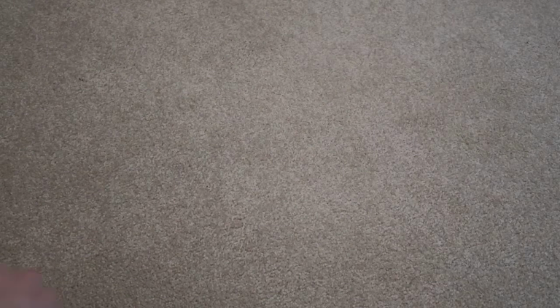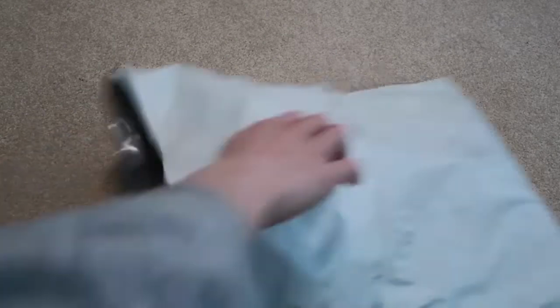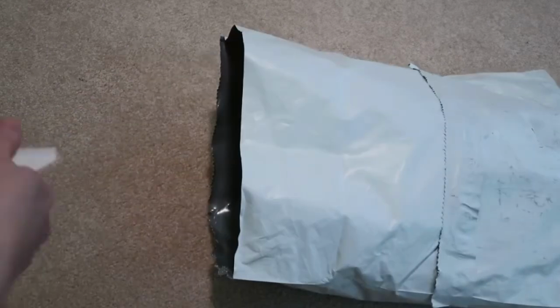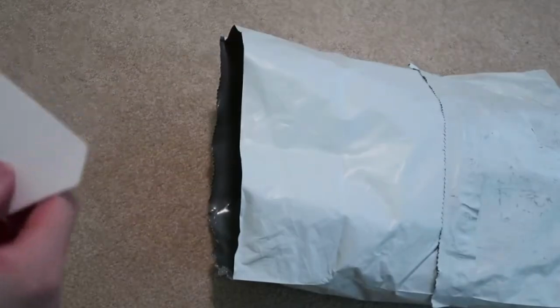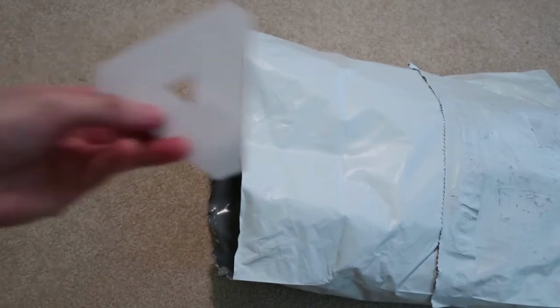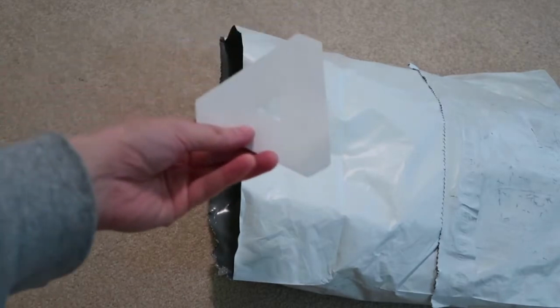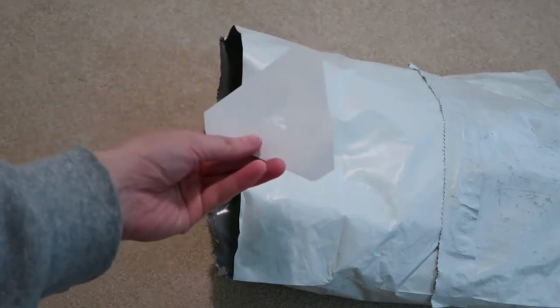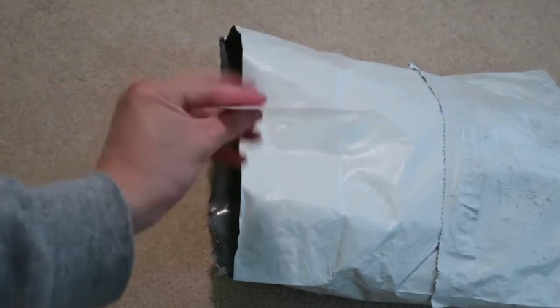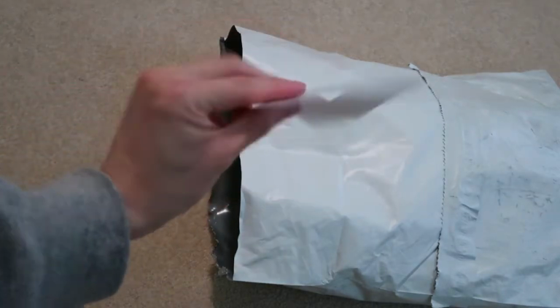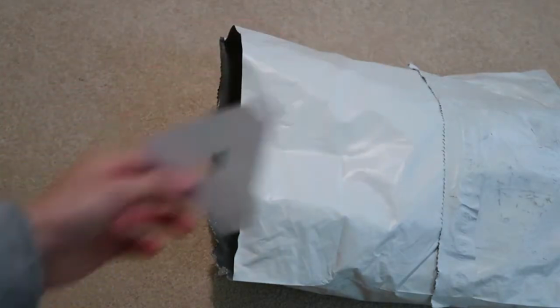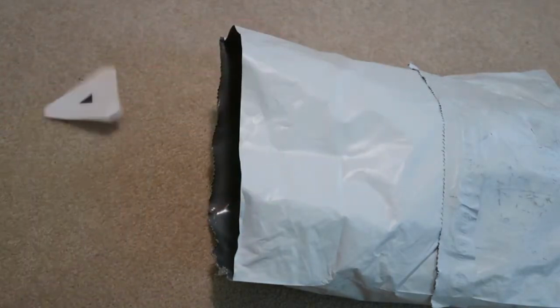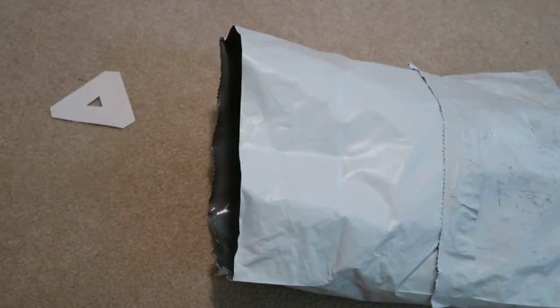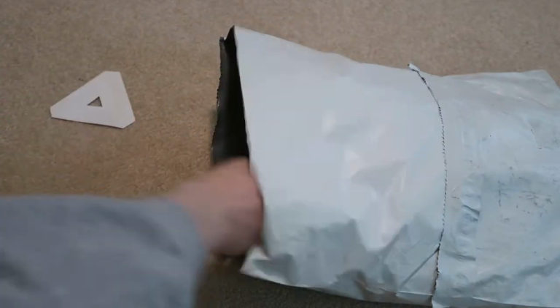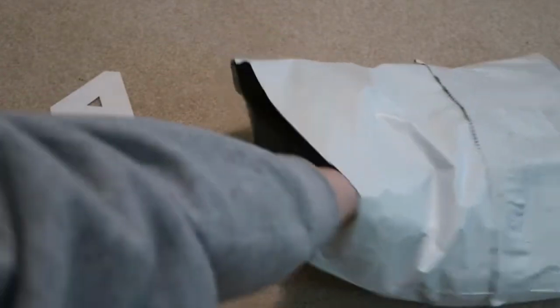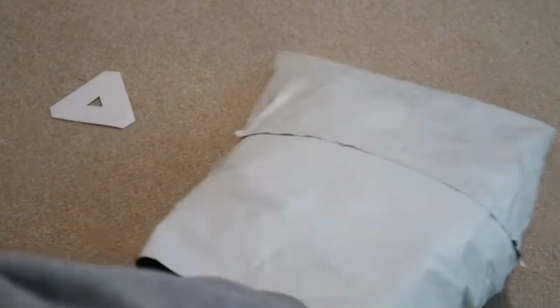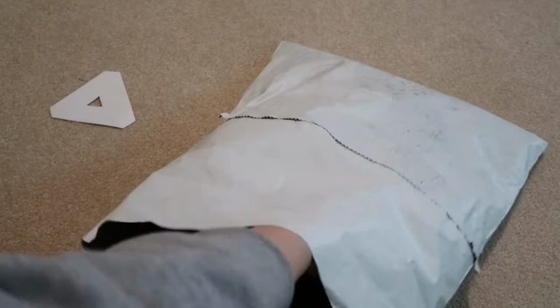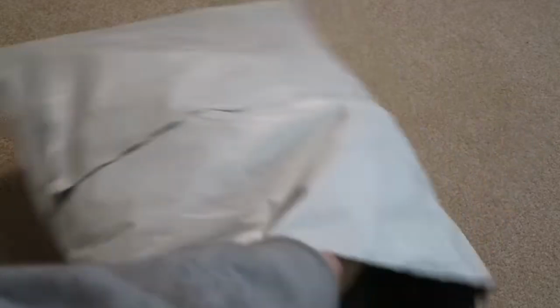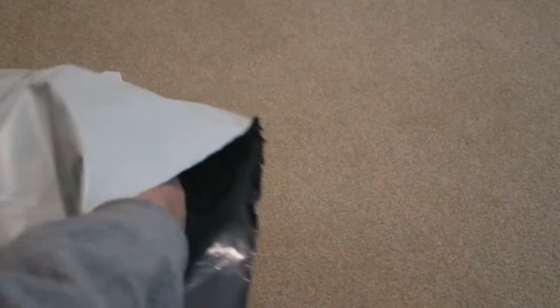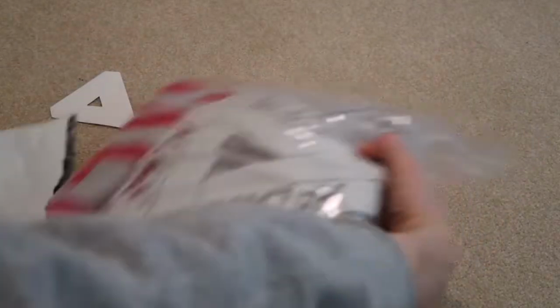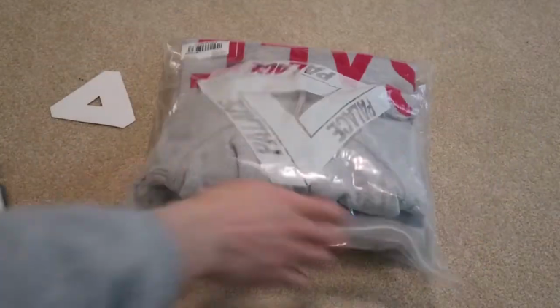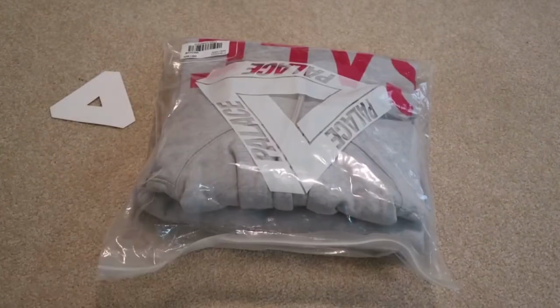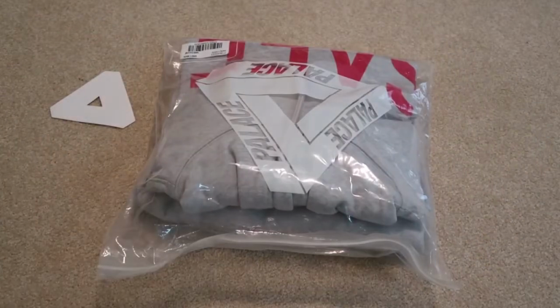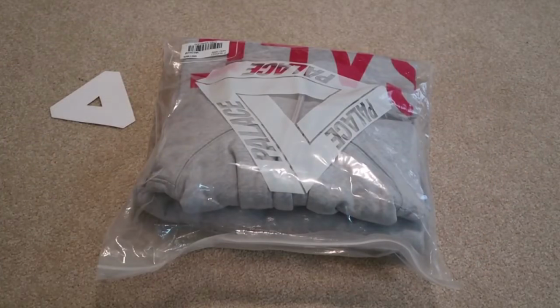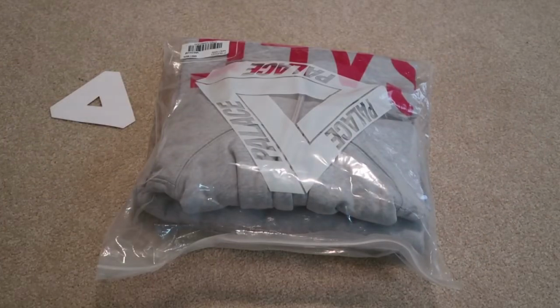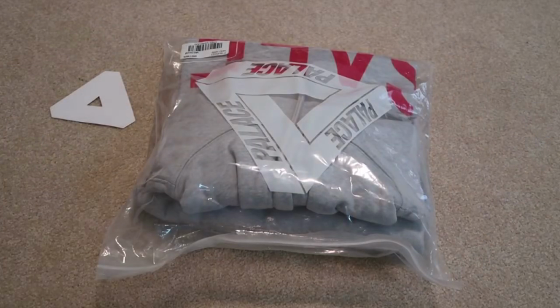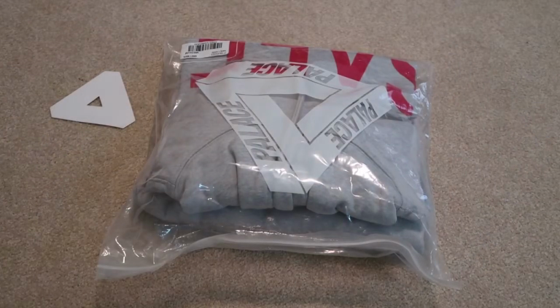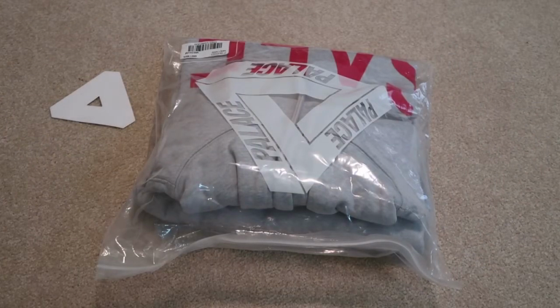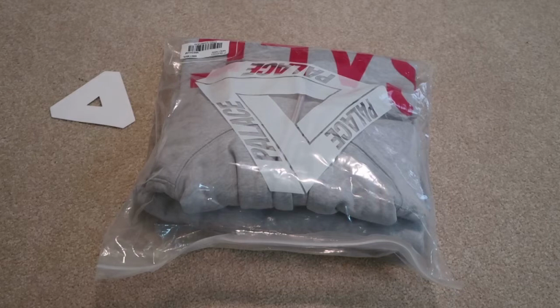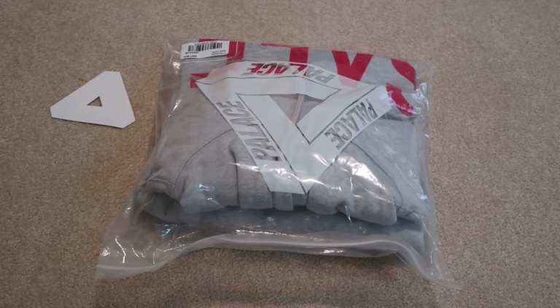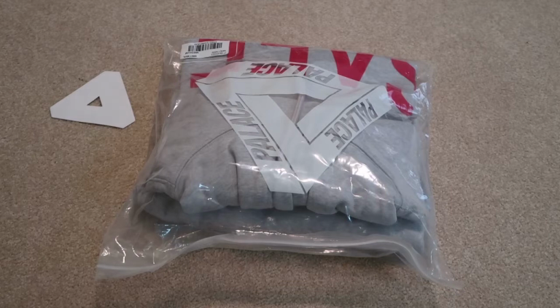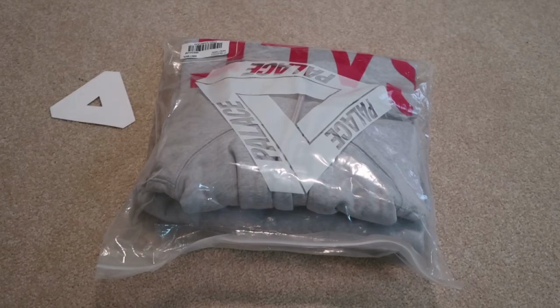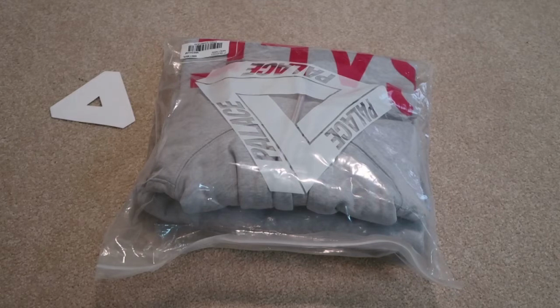Alright, so I got a Trifurka sticker, white one. And about the hoodie — this is the Palace Safe hoodie. I picked up the t-shirt in the same colorway in gray.